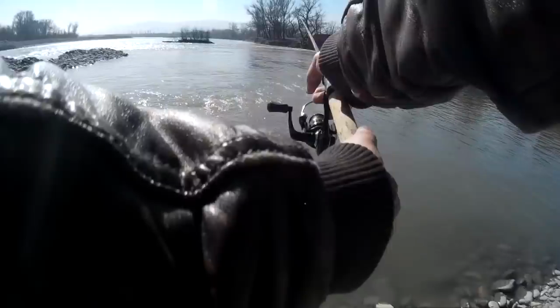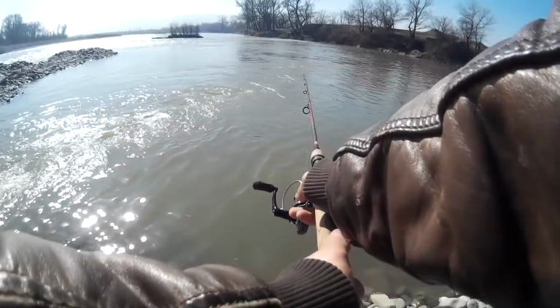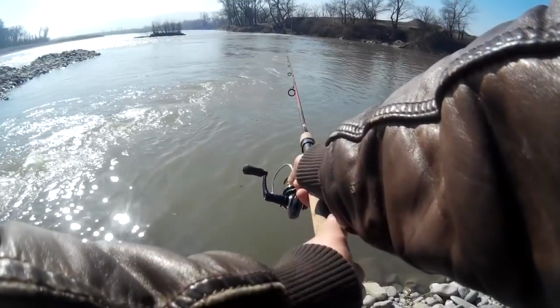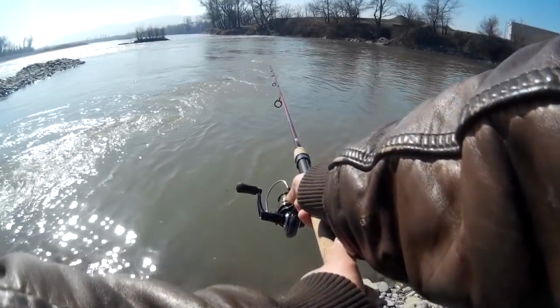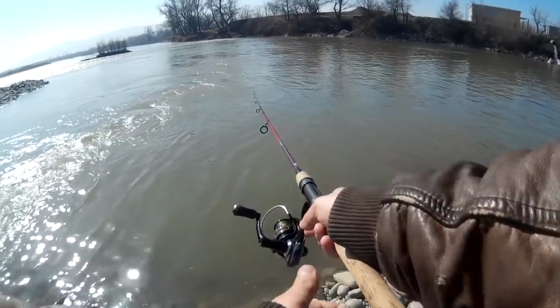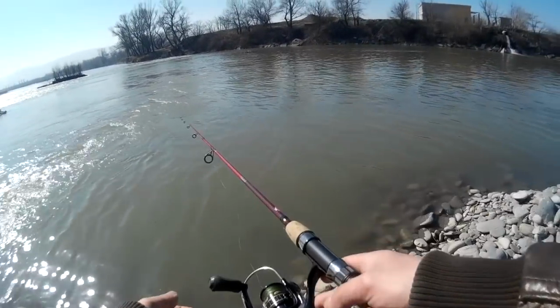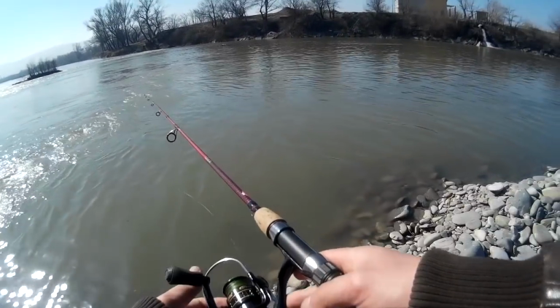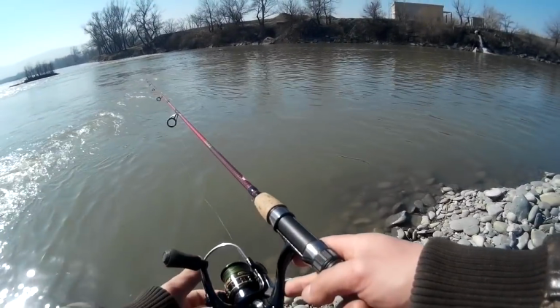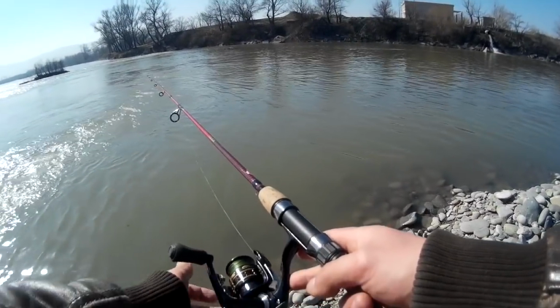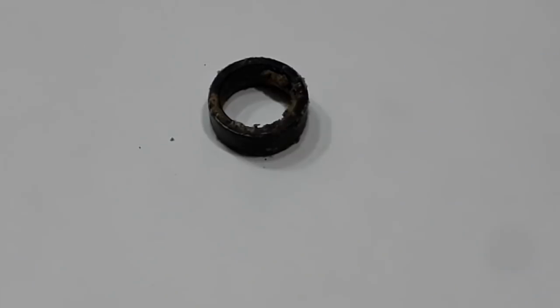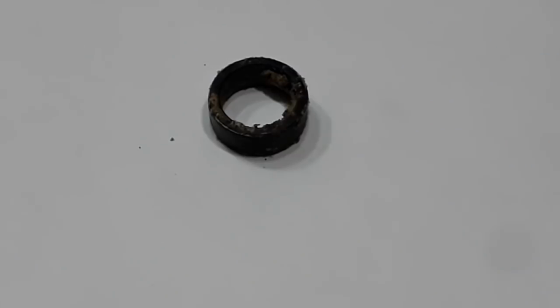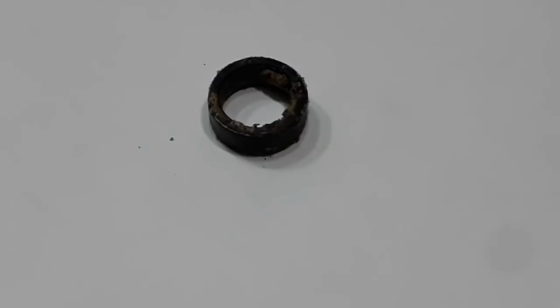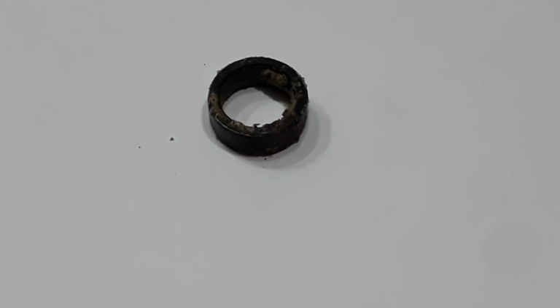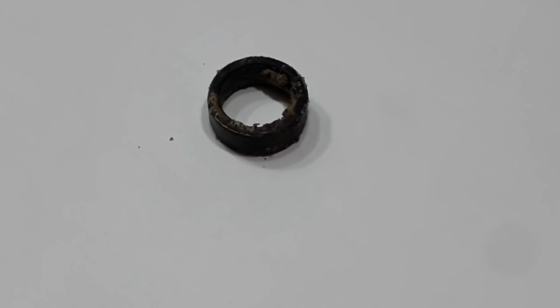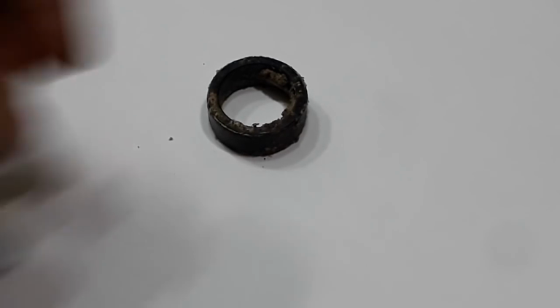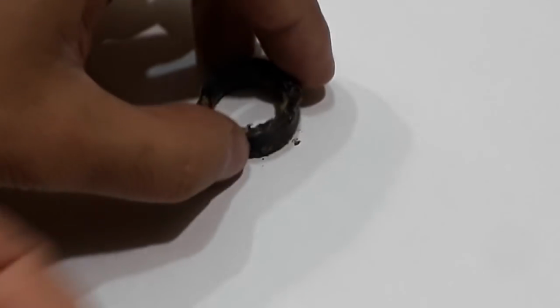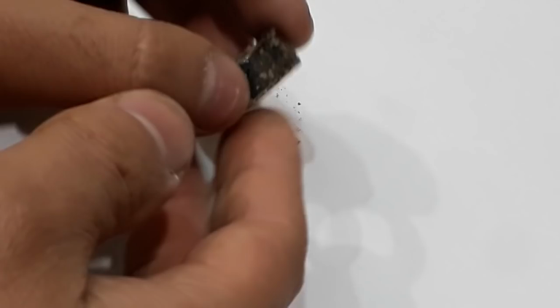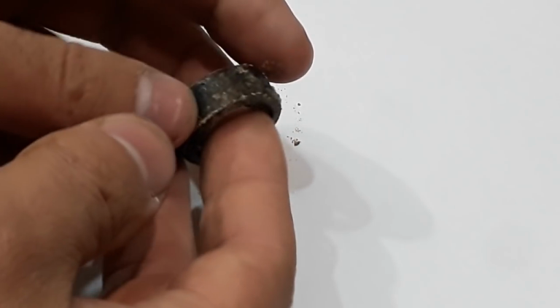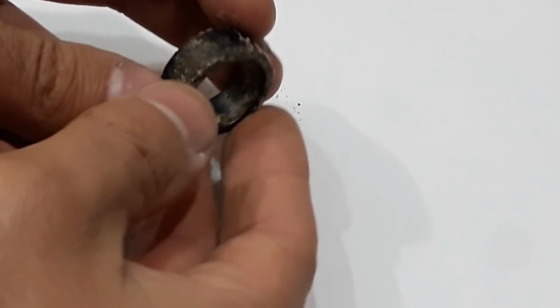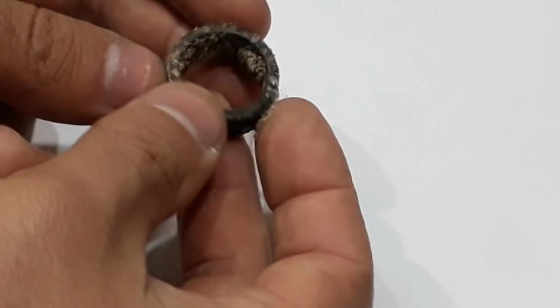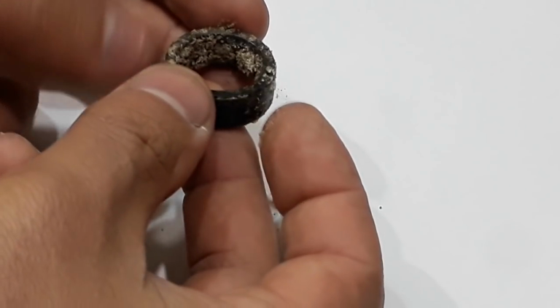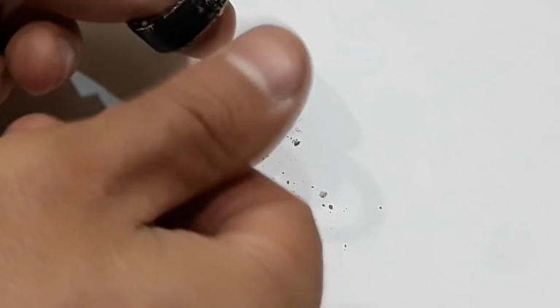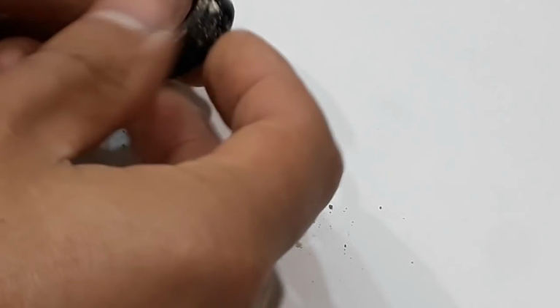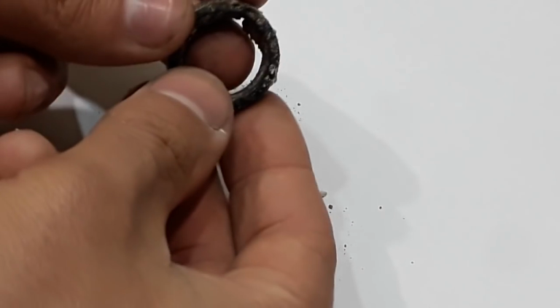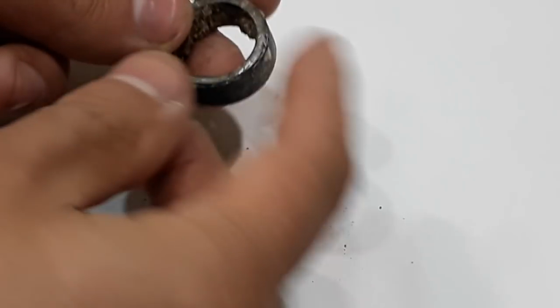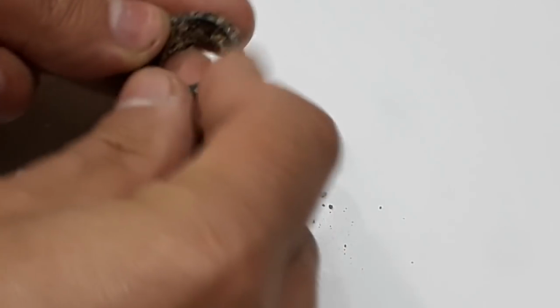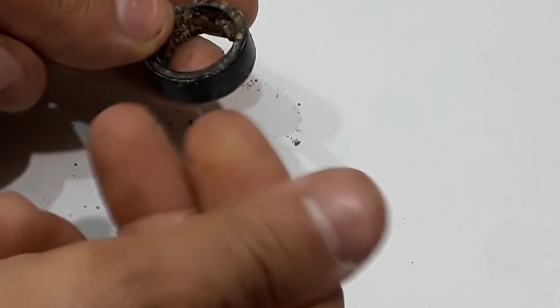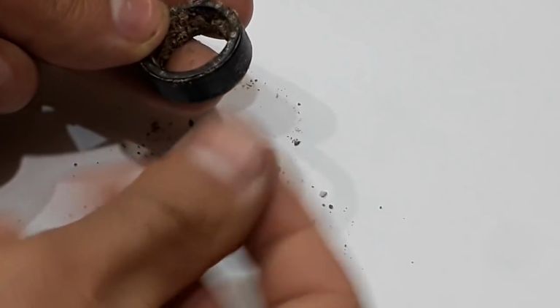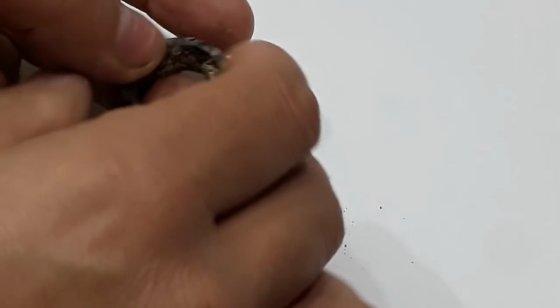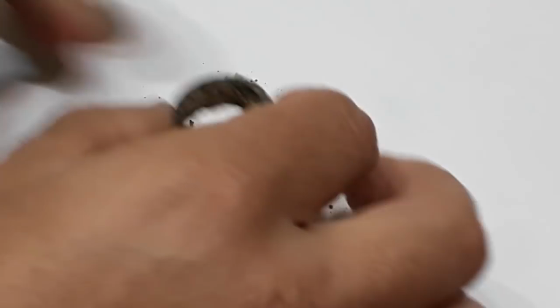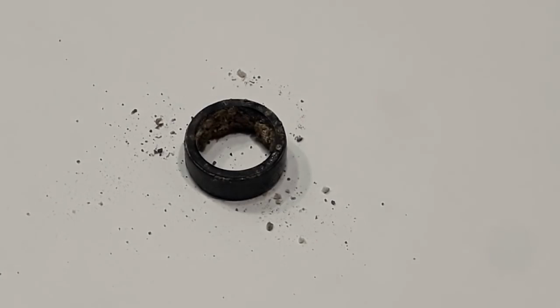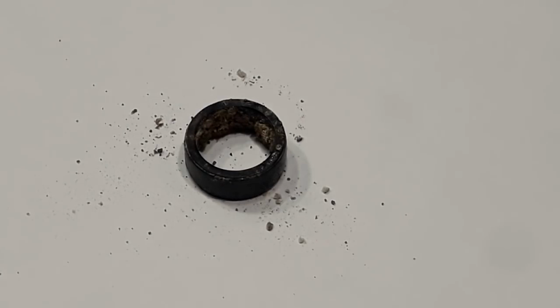Hi there! A couple days ago I was at fishing and found this ring. I guess it's a female, but any cases I get an interesting idea for my new restoration project. I hope you enjoy.